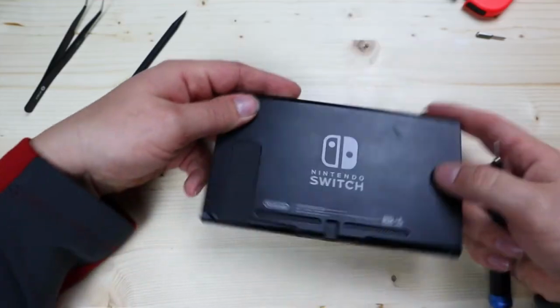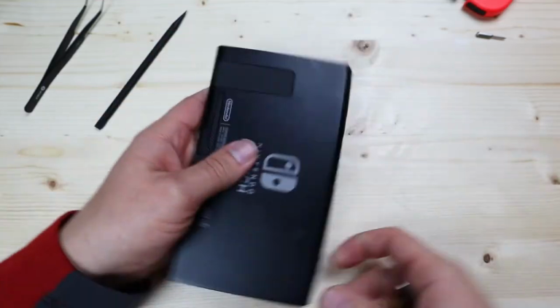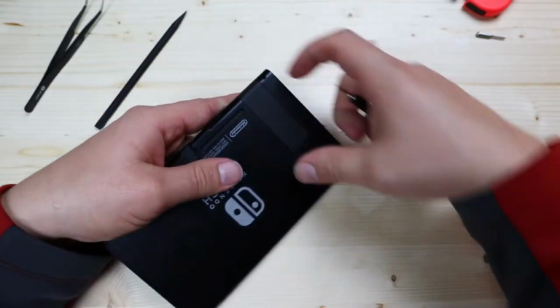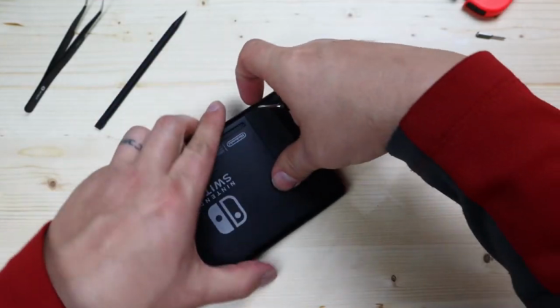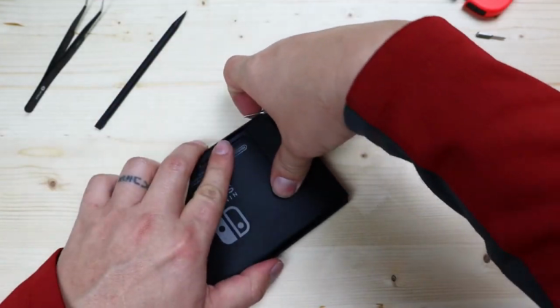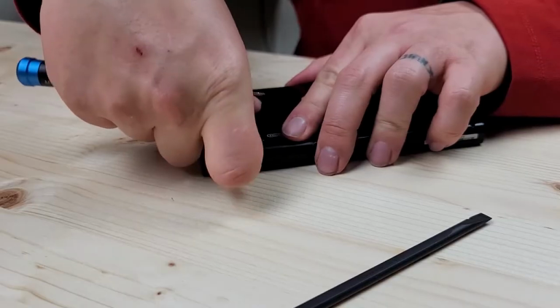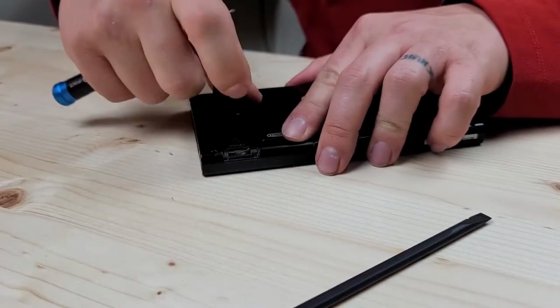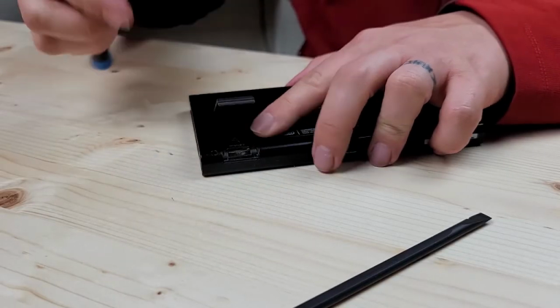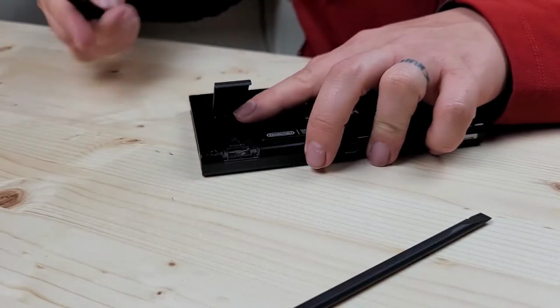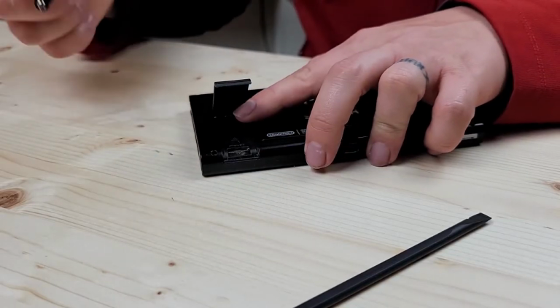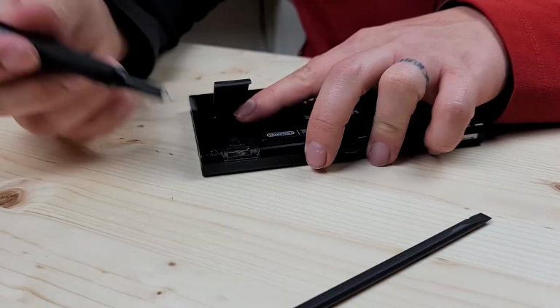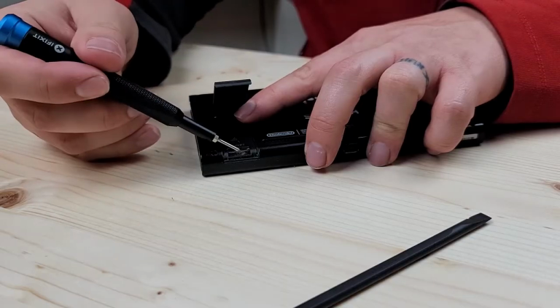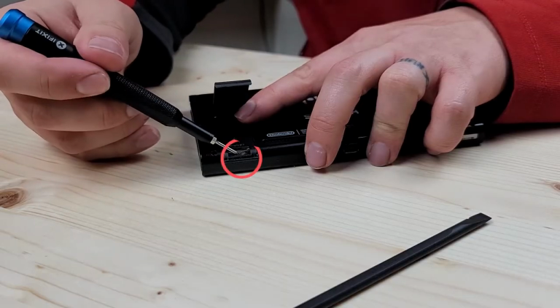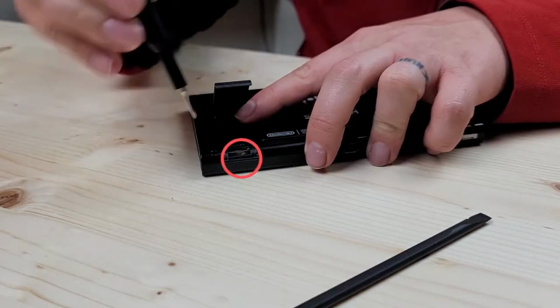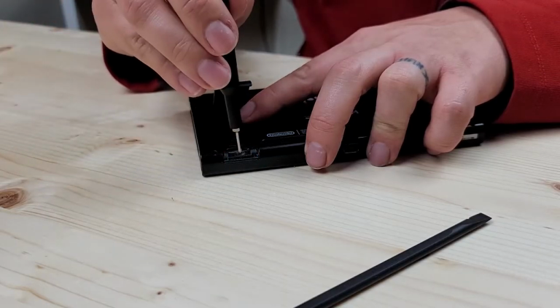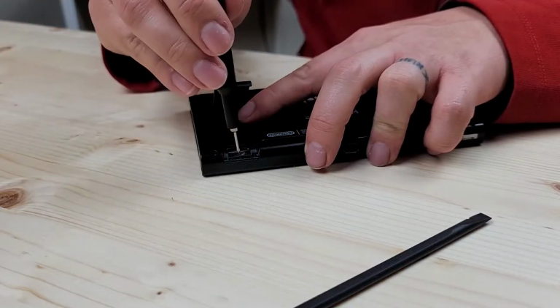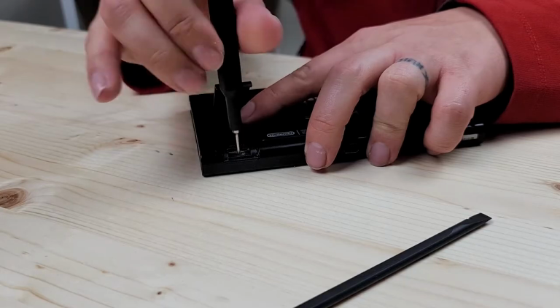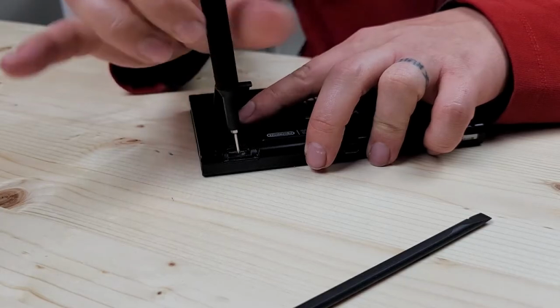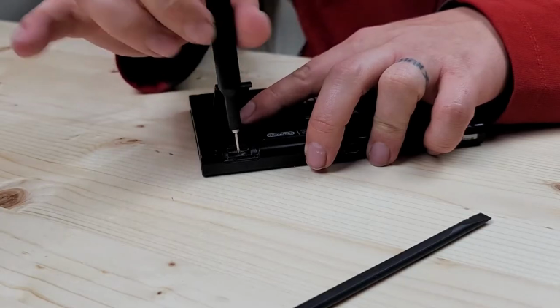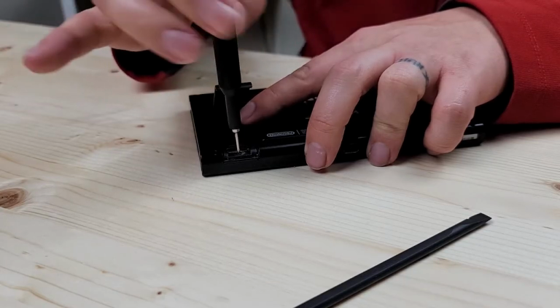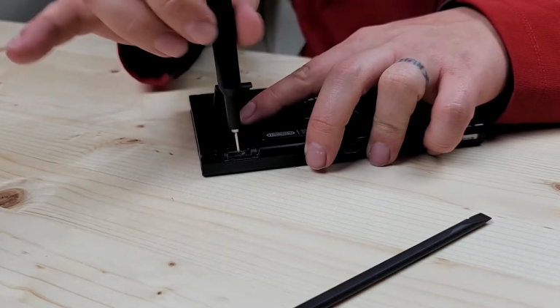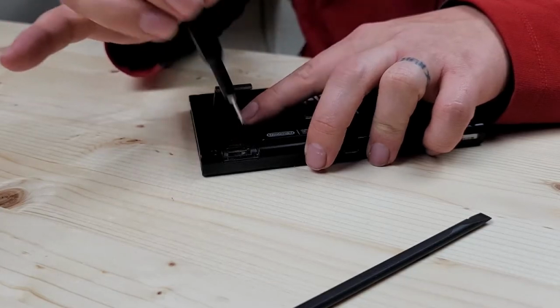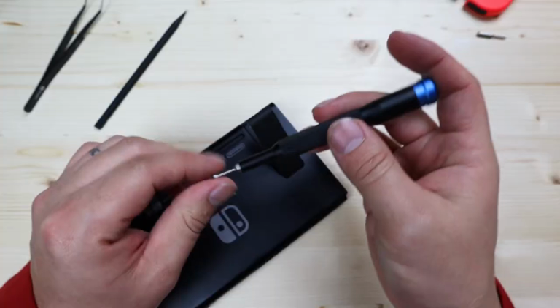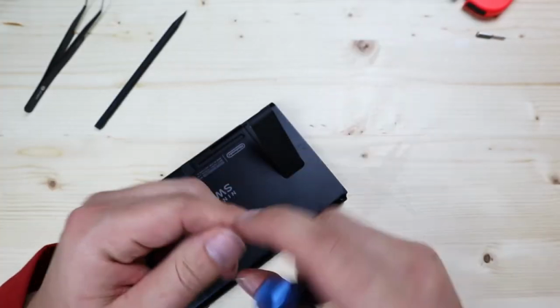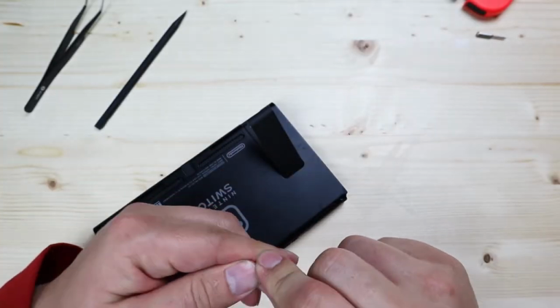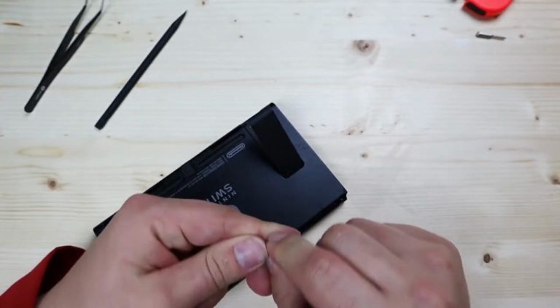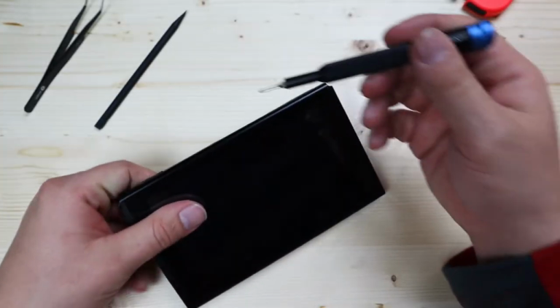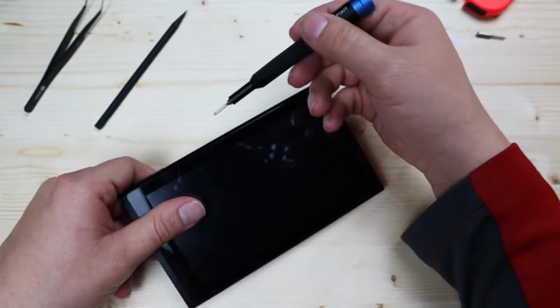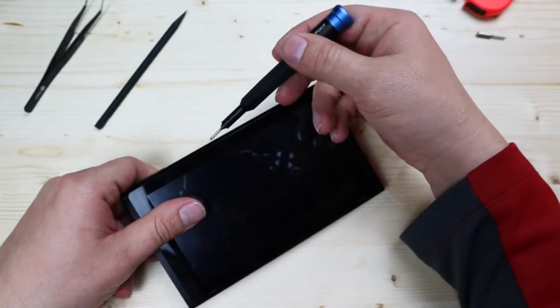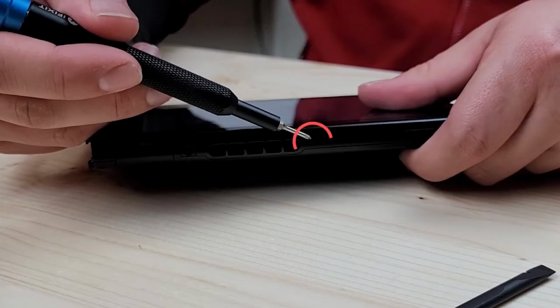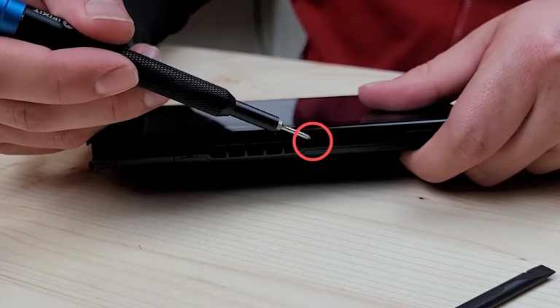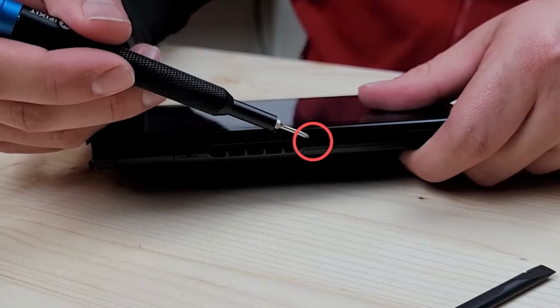Now you'll want to kick up your kickstand — there's one Phillips screw underneath there you'll need to remove. Now remove the one screw at the top as well.